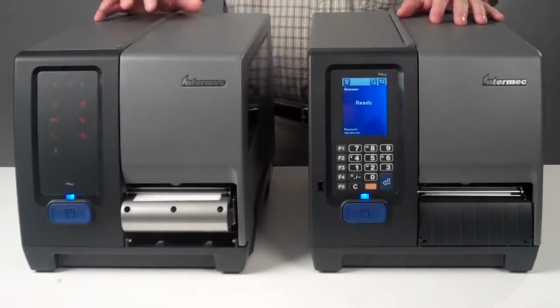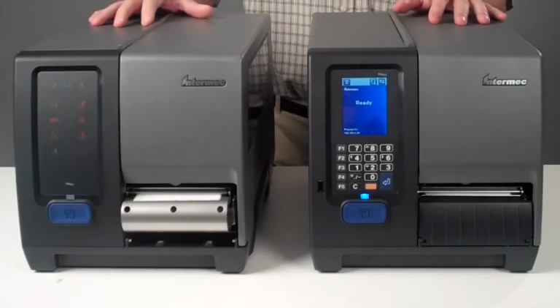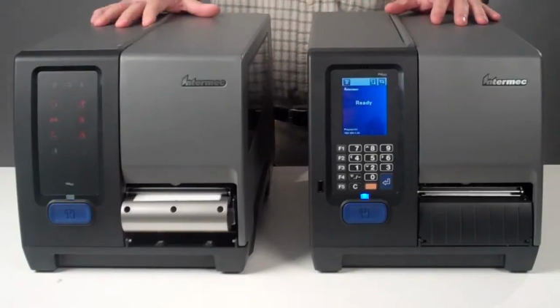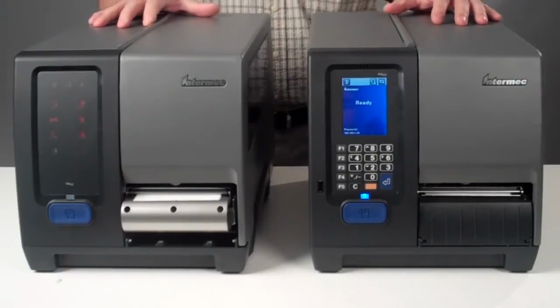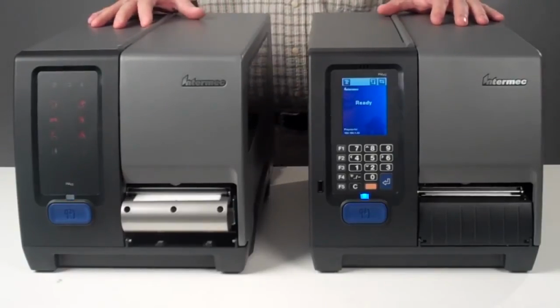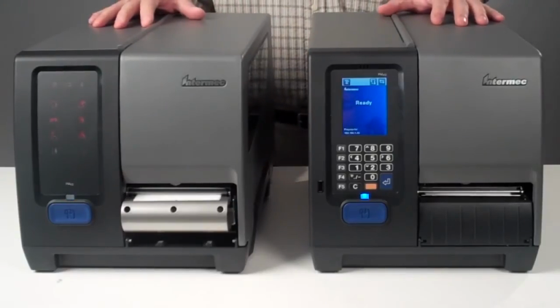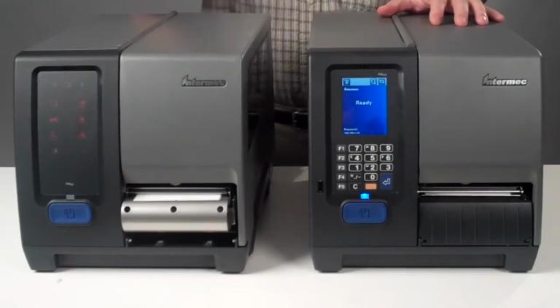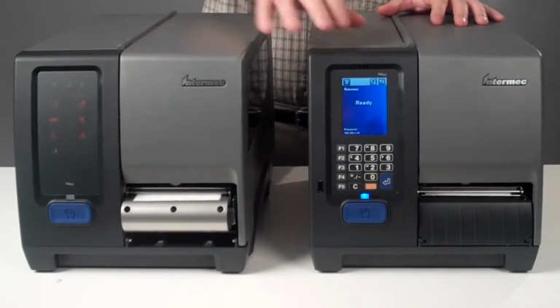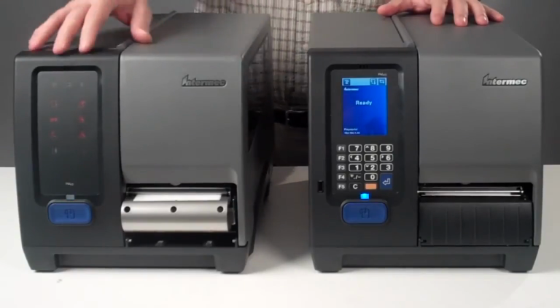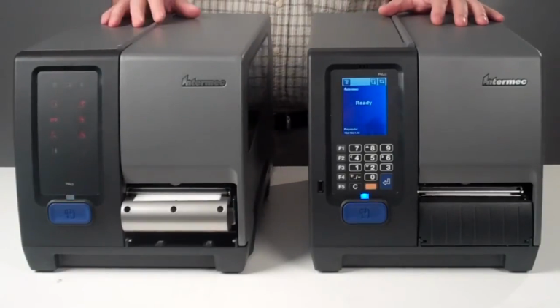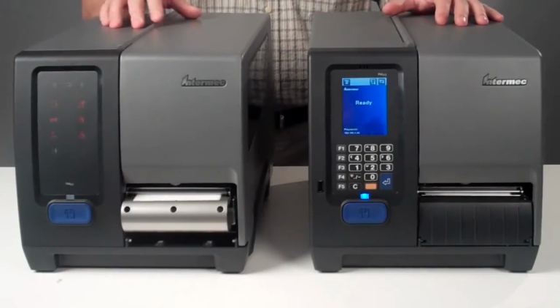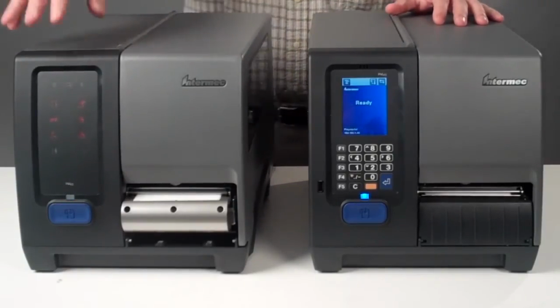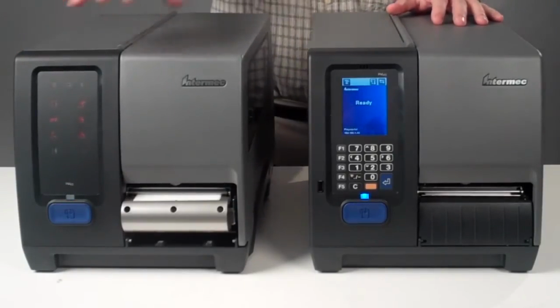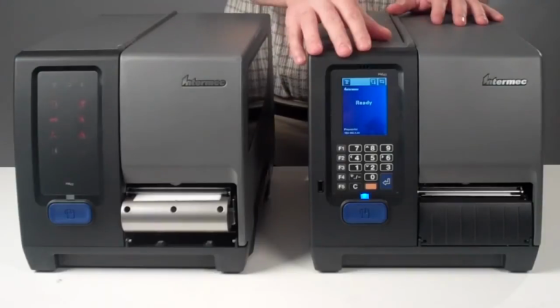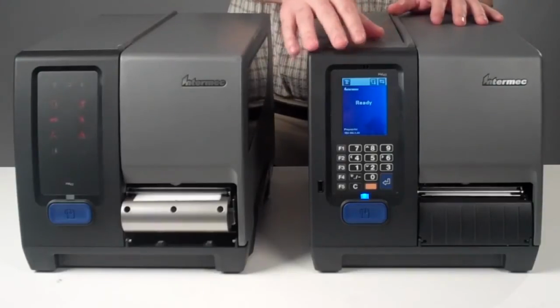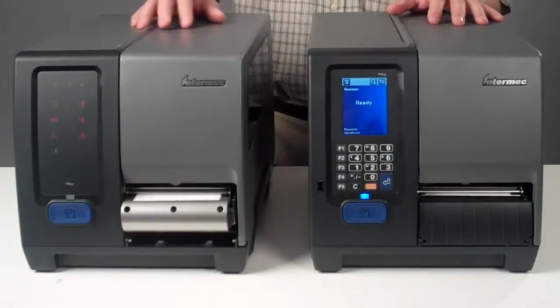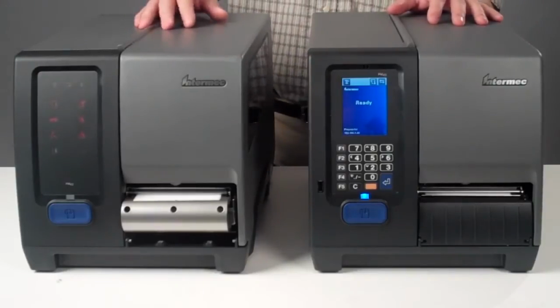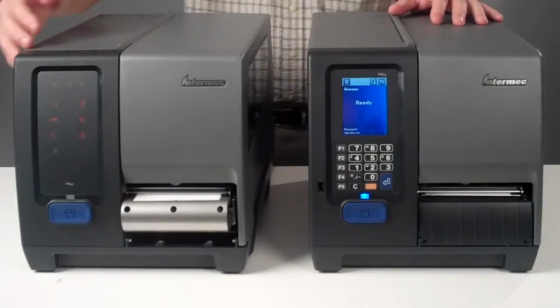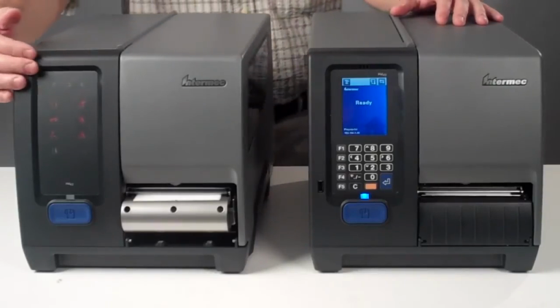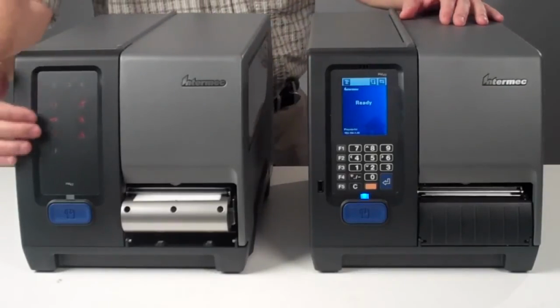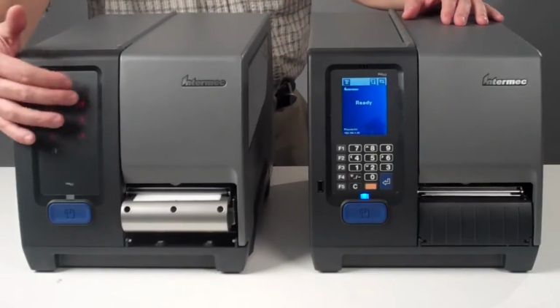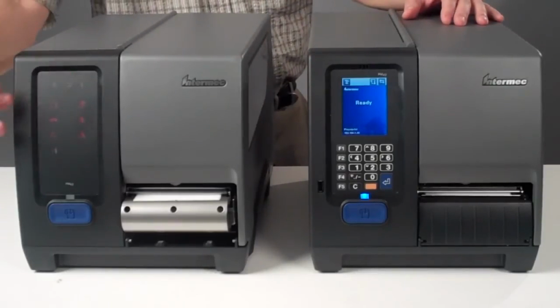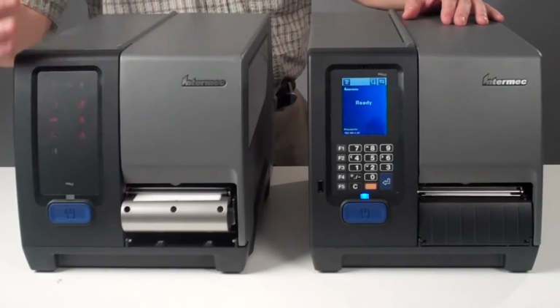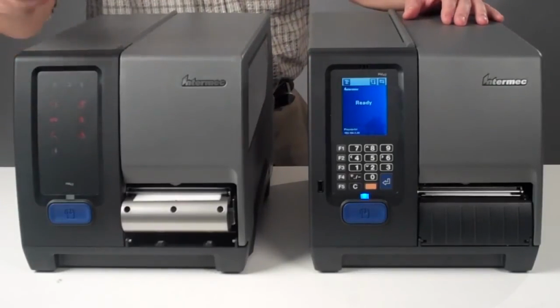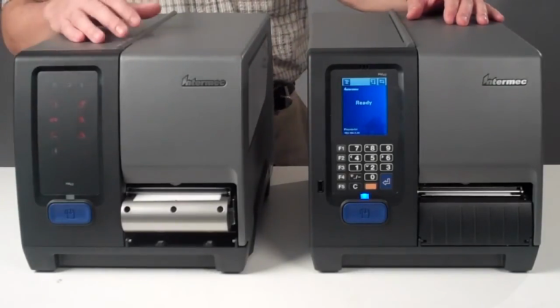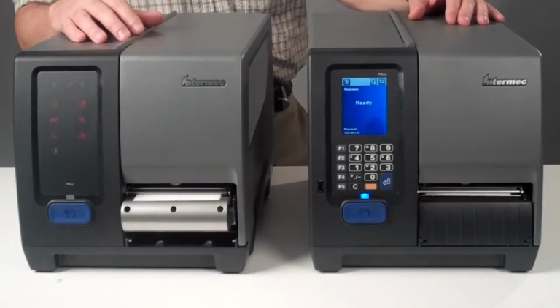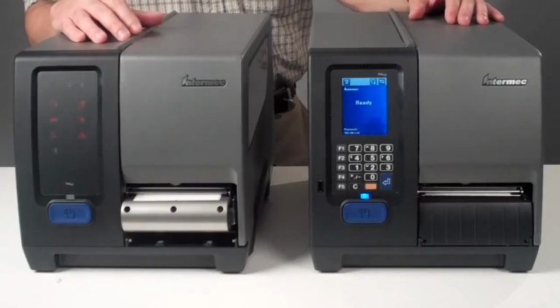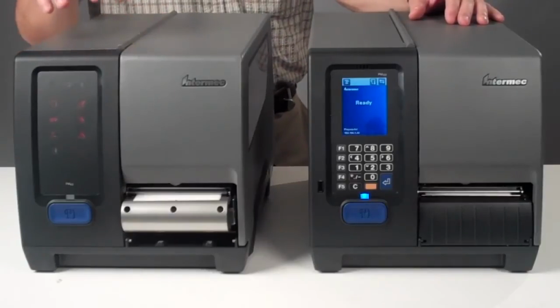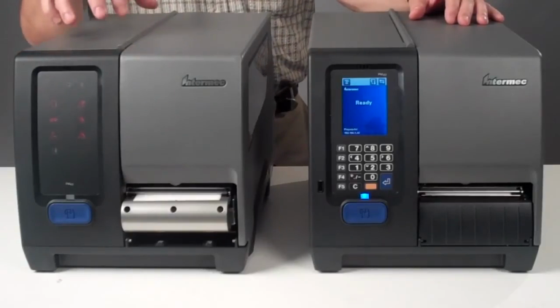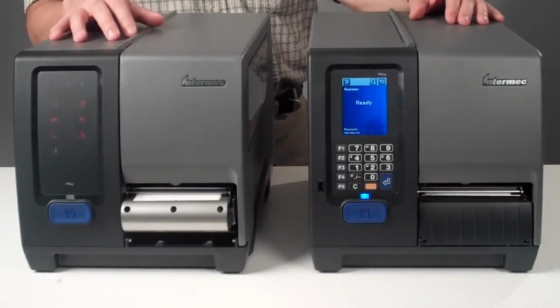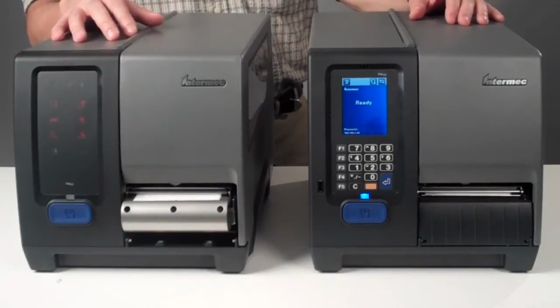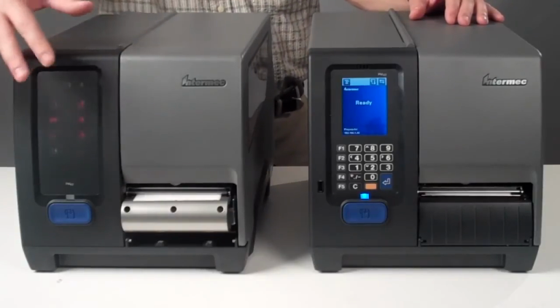The Intermec PM43 comes with two different user interfaces: an icon interface and a colorful touch user interface. The icon interface gives you a variety of icons that feed you information about what is happening with the printer in front of you.